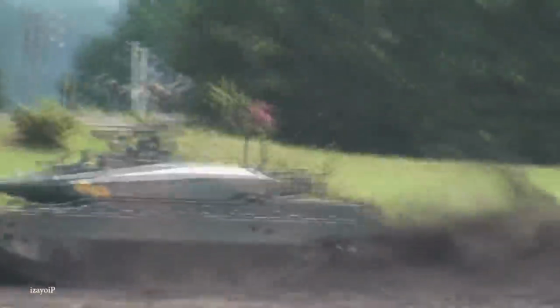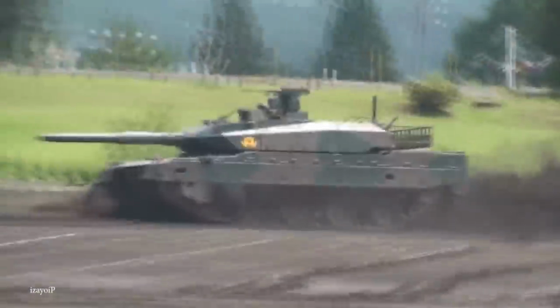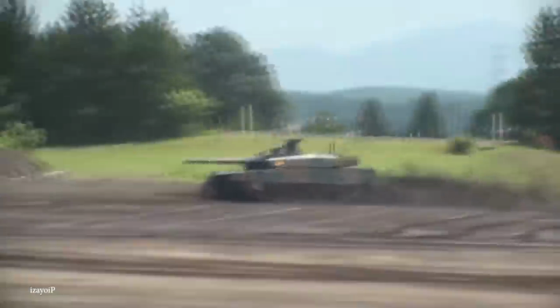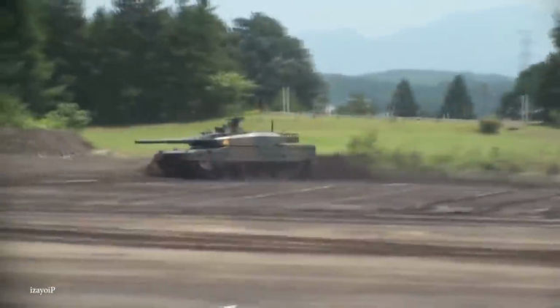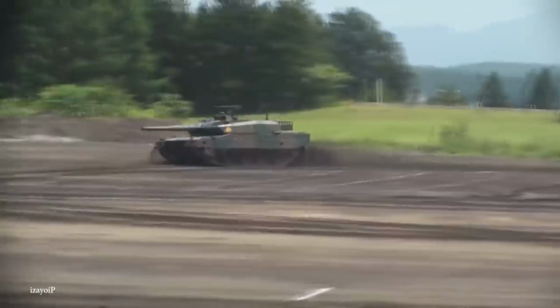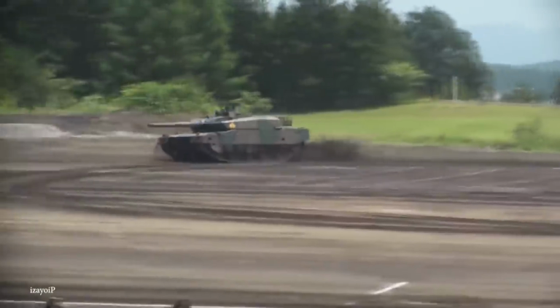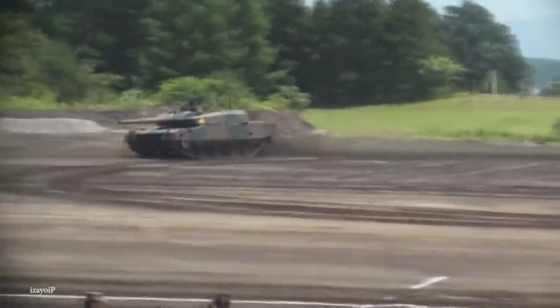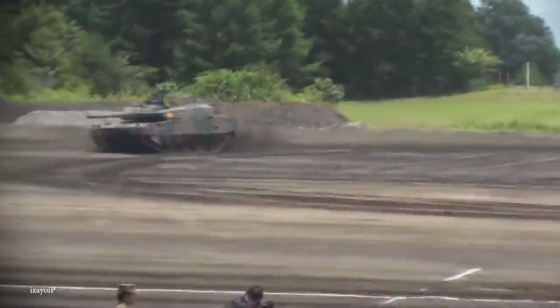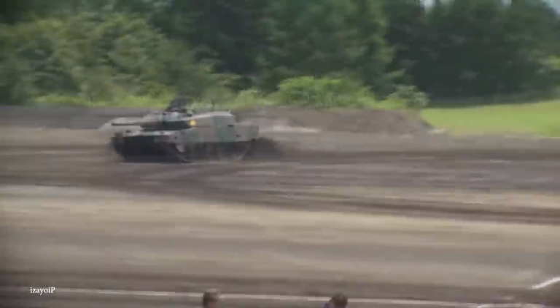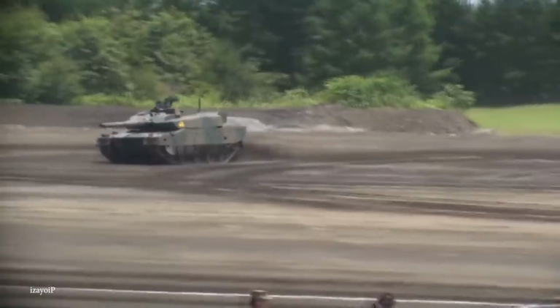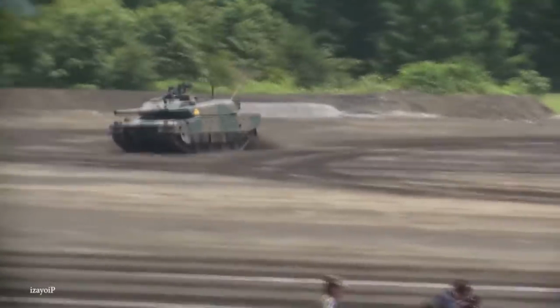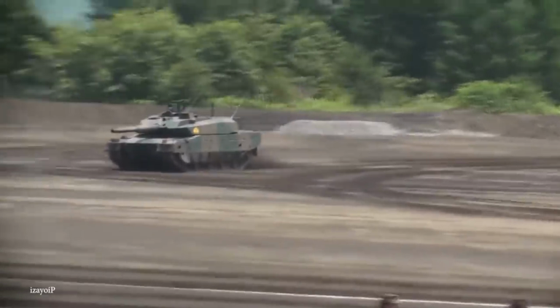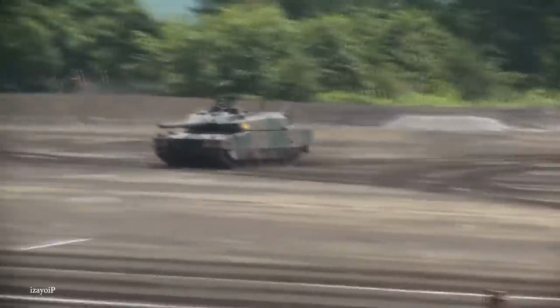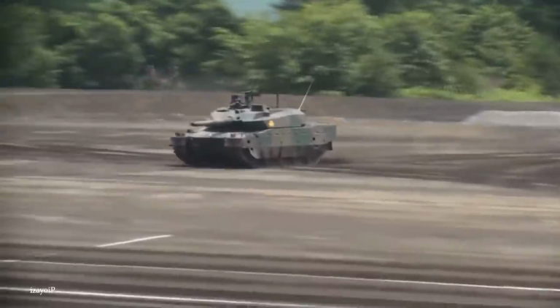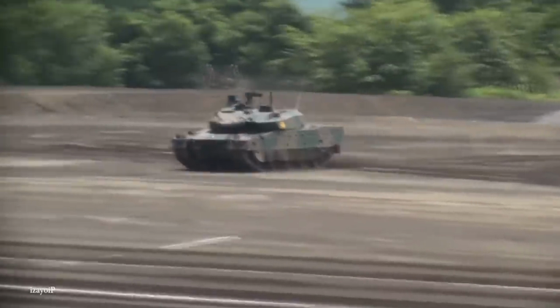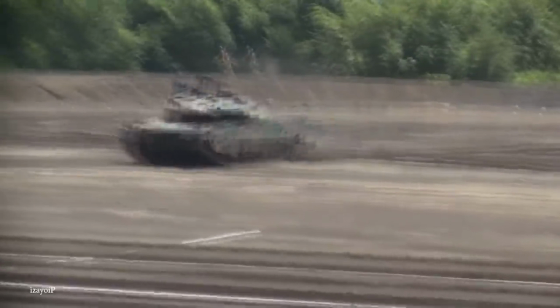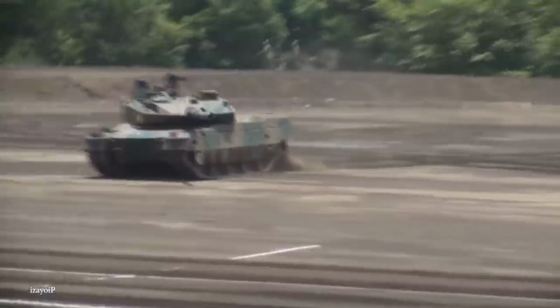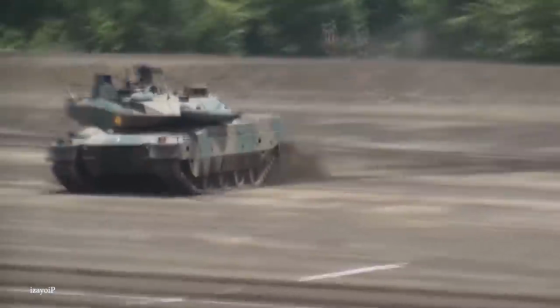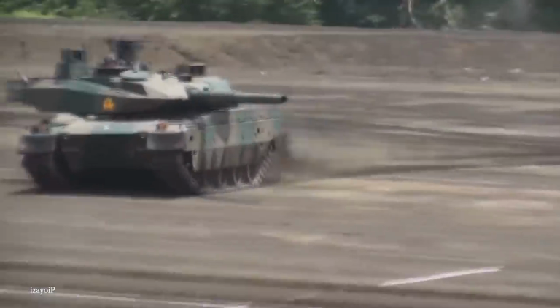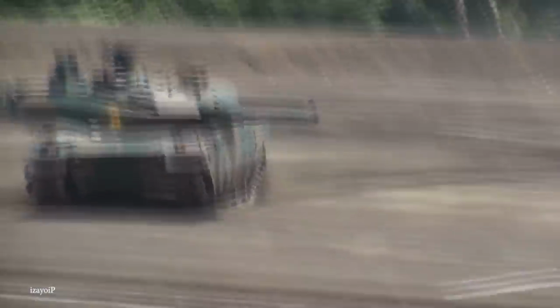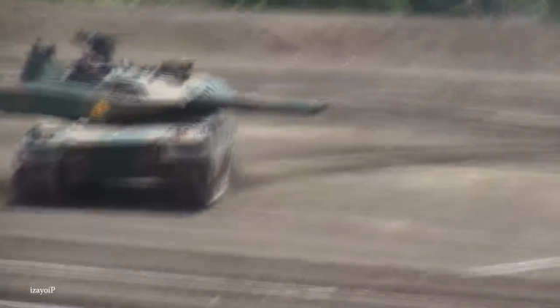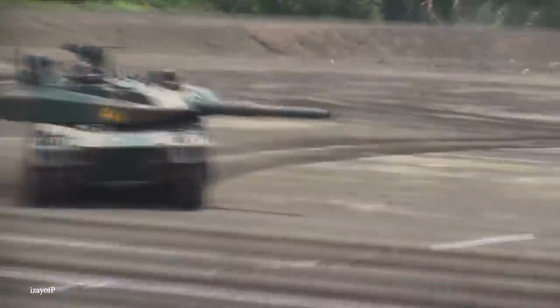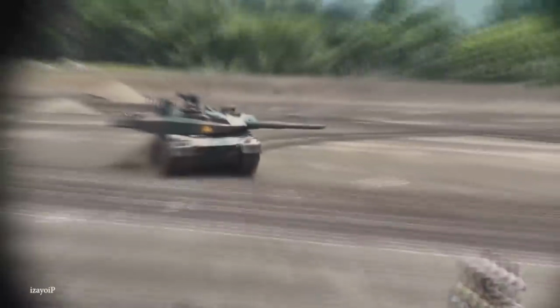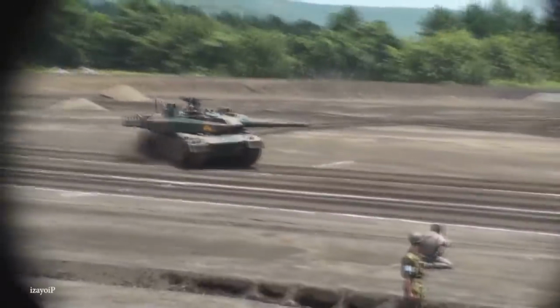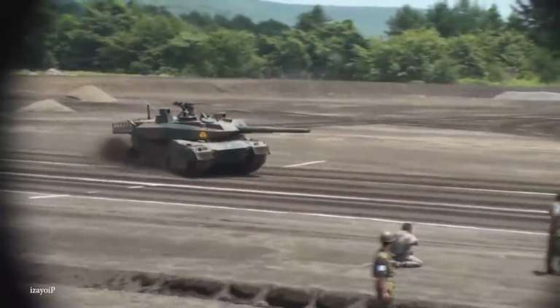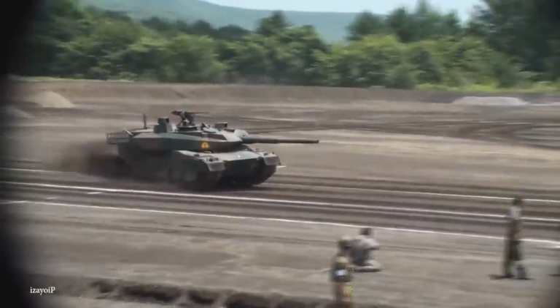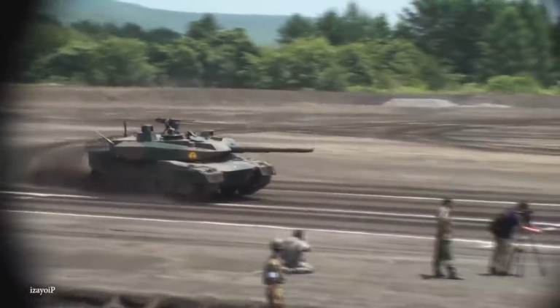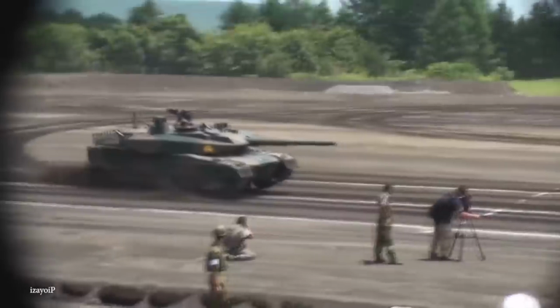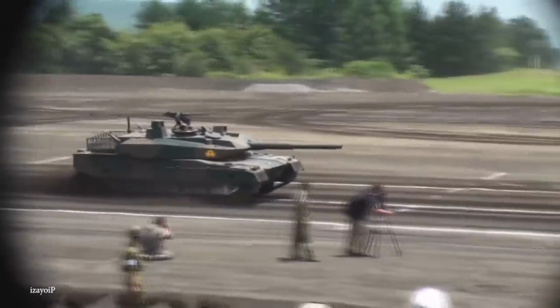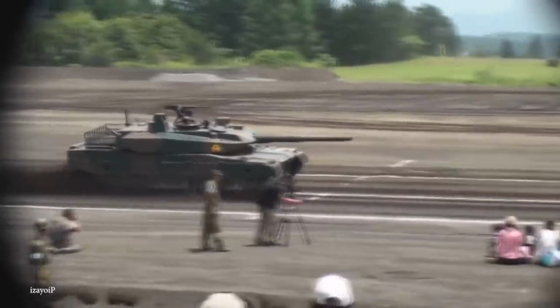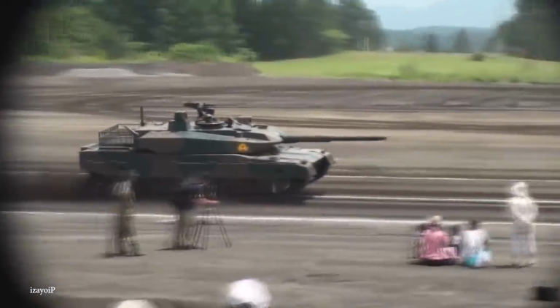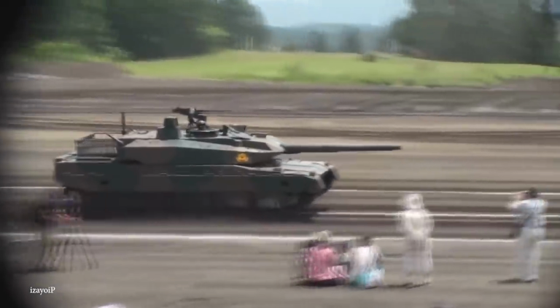With 106 of these tanks already in service, the Japanese government has fast-tracked production of at least twice that number because the Type 10 is seen as one of the most effective tools they have to protect against increasing instability in the region.